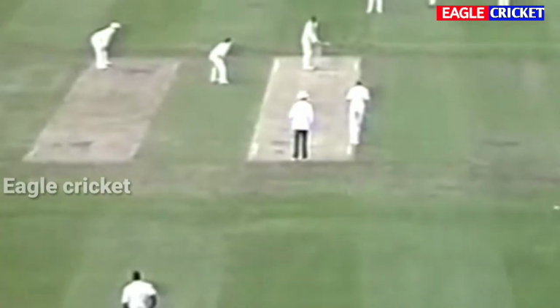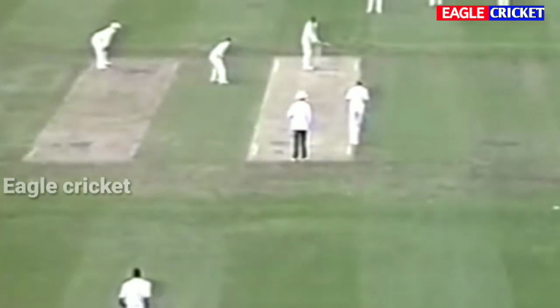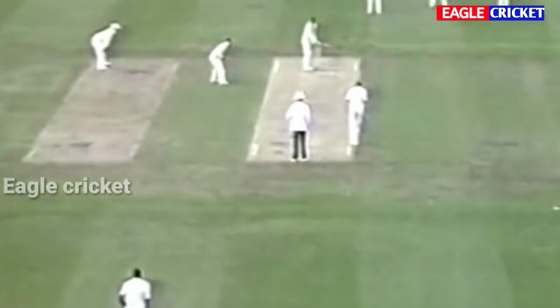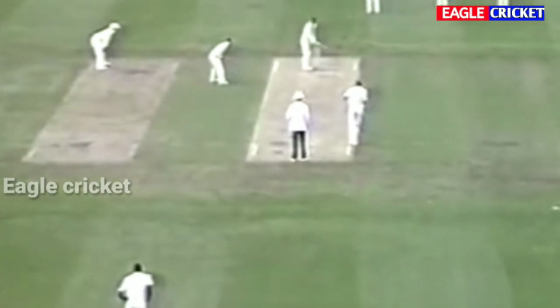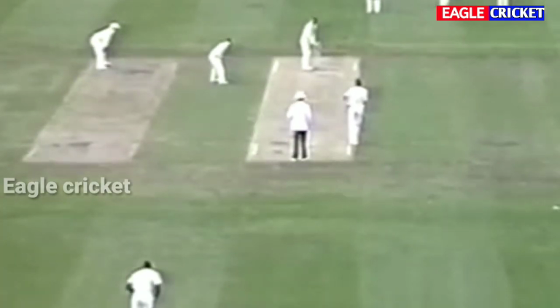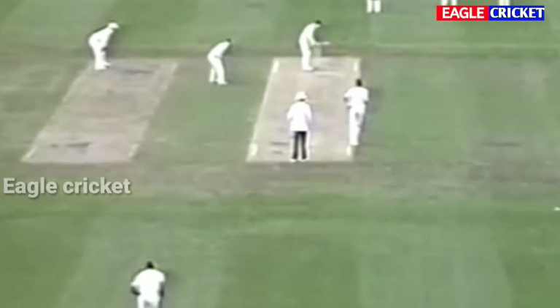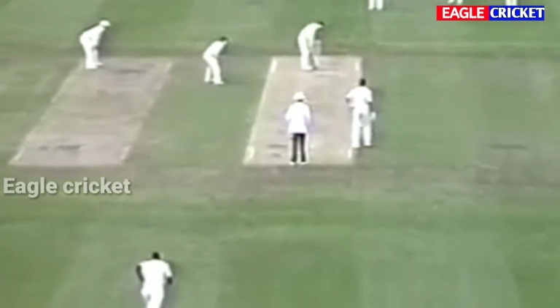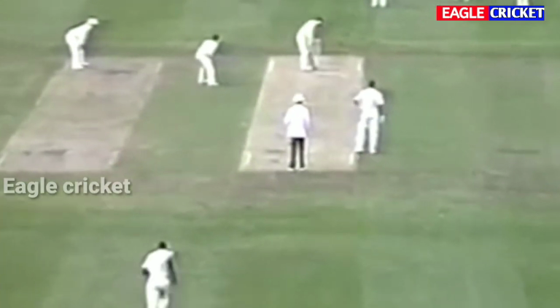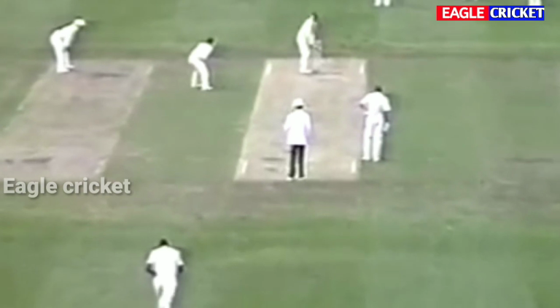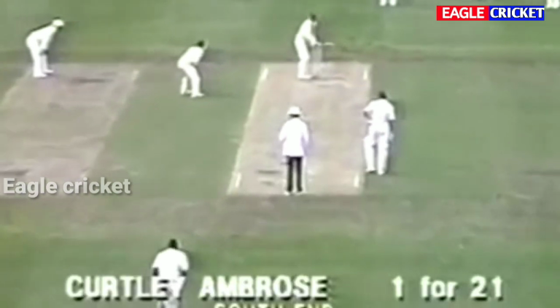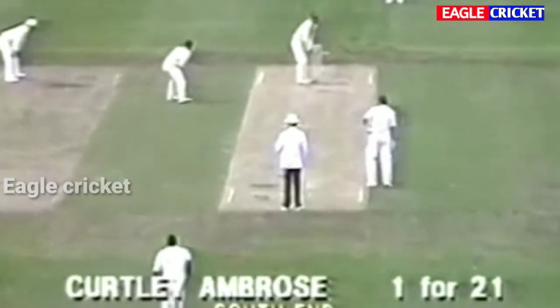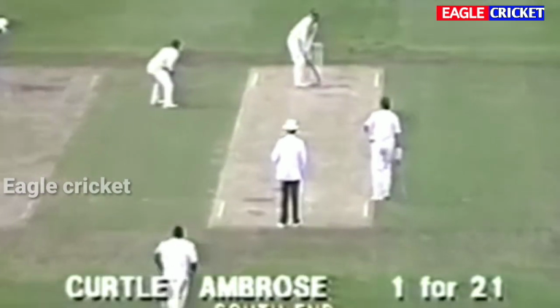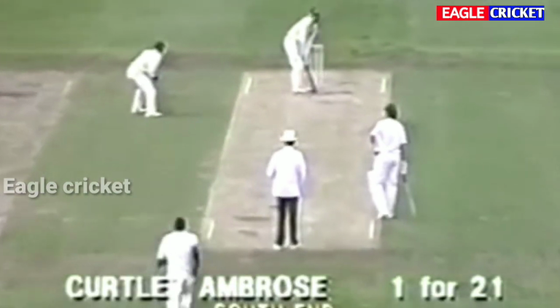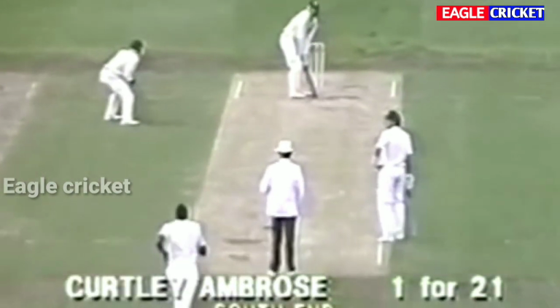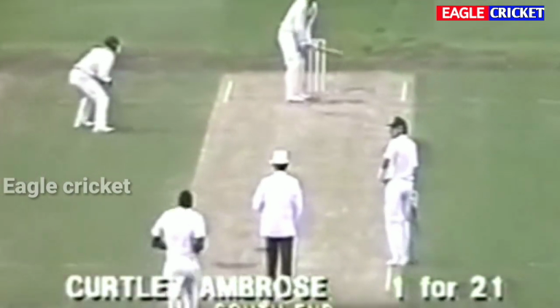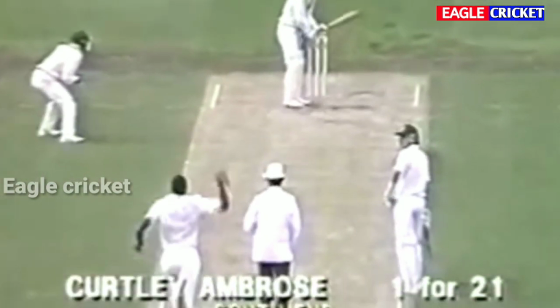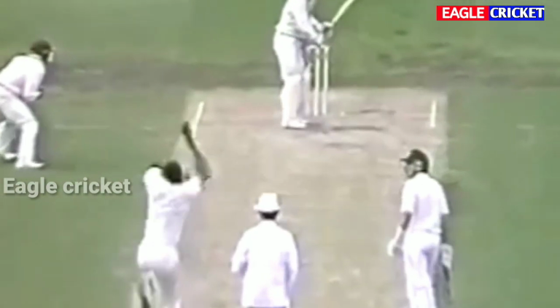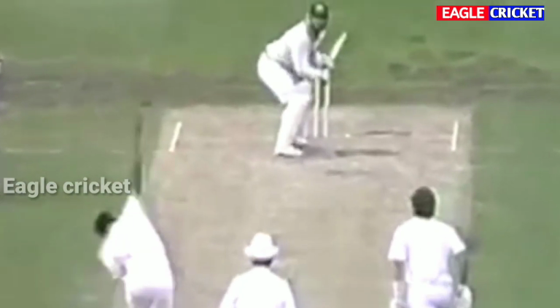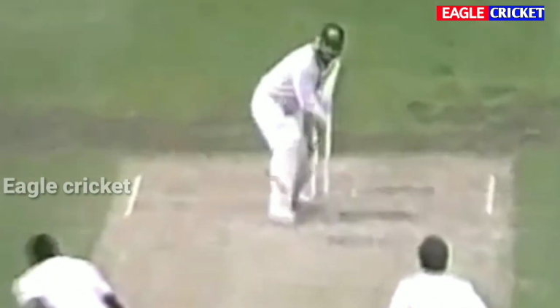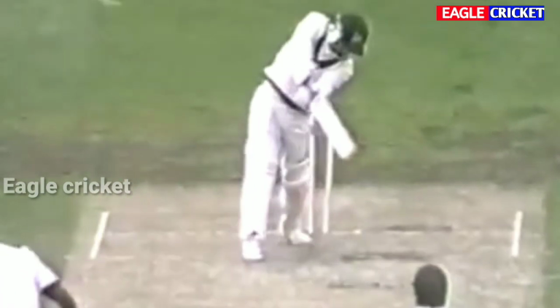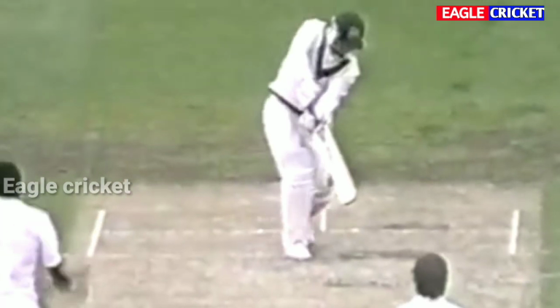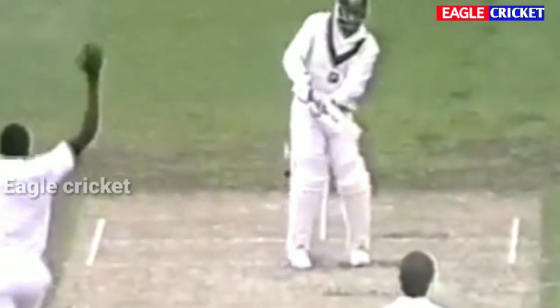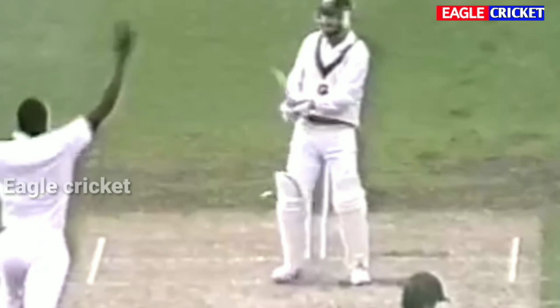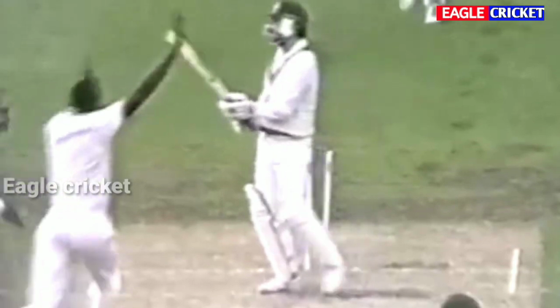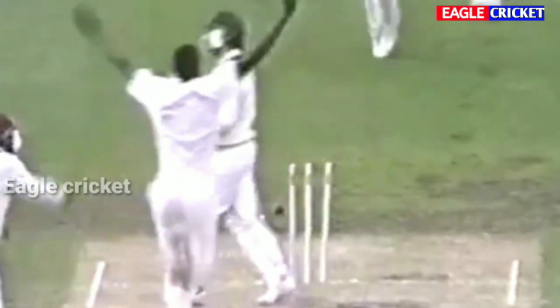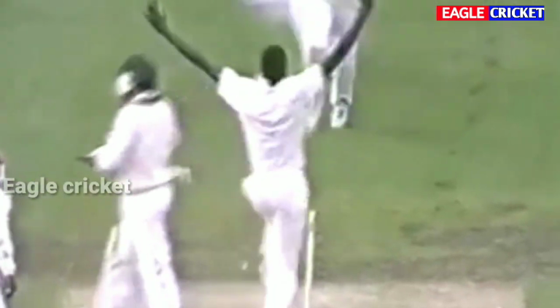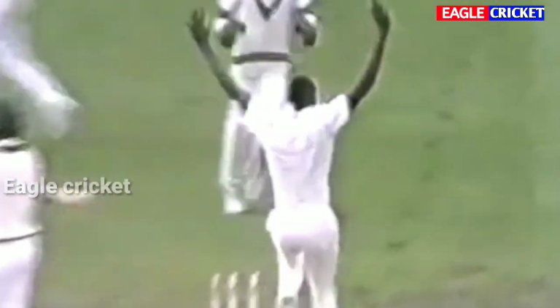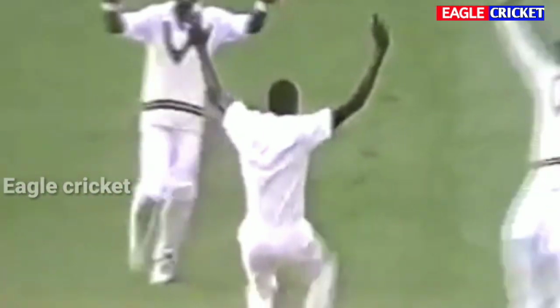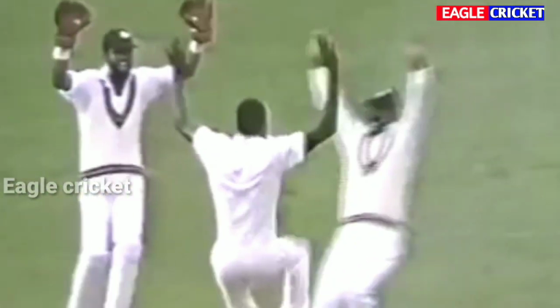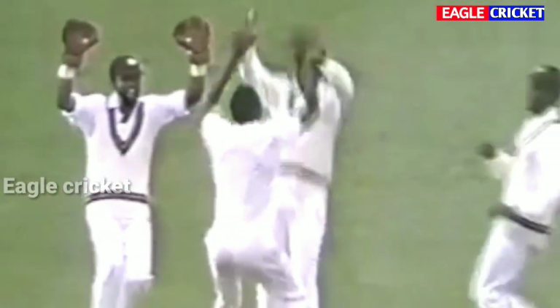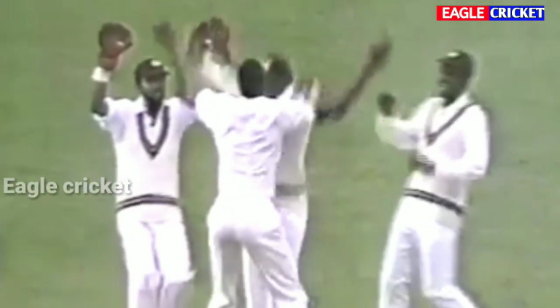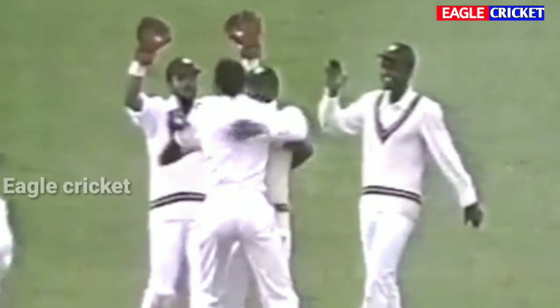Over number 50 — to be a very important one. Haynes and Logie on the onside close. Ambrose to Border — bowled him! Once again the yorker from Curtly Ambrose.